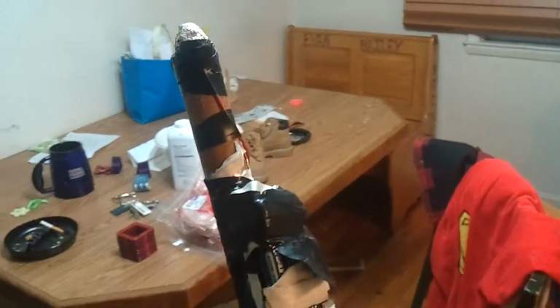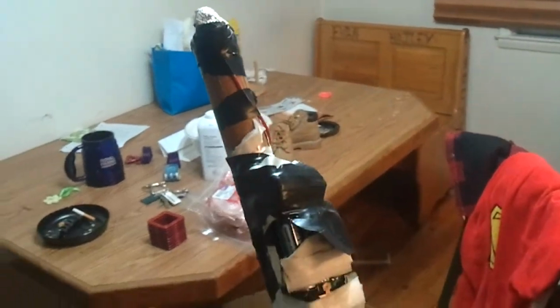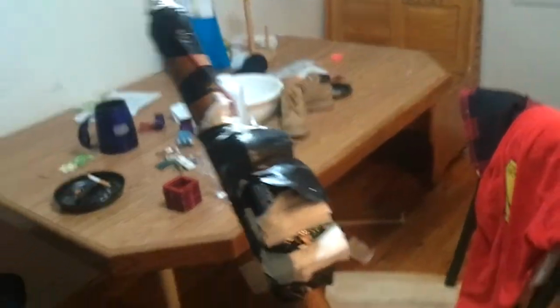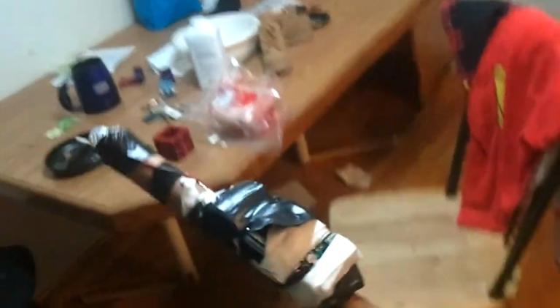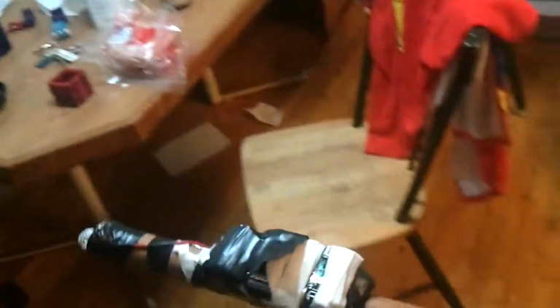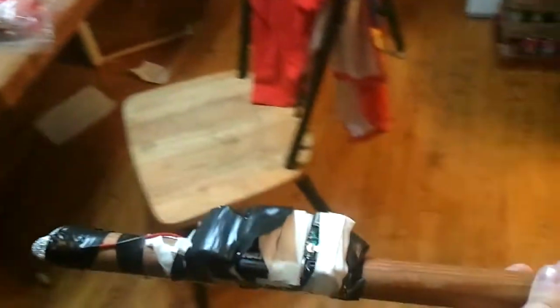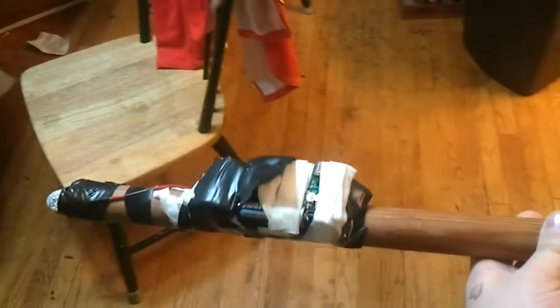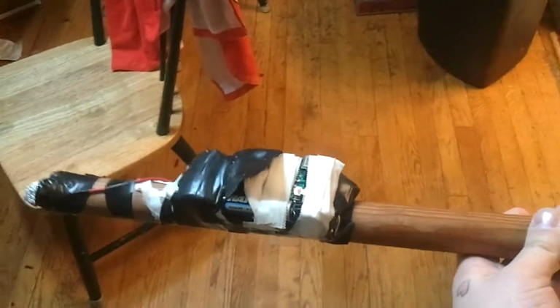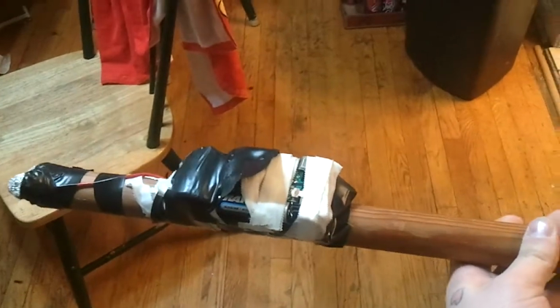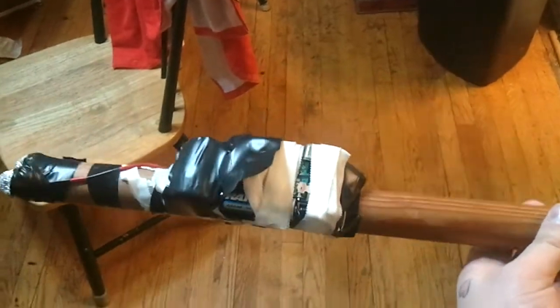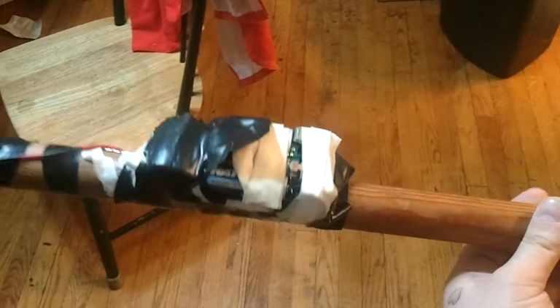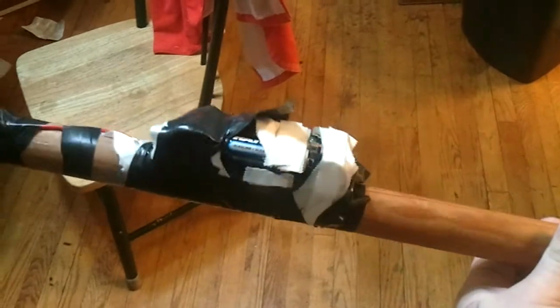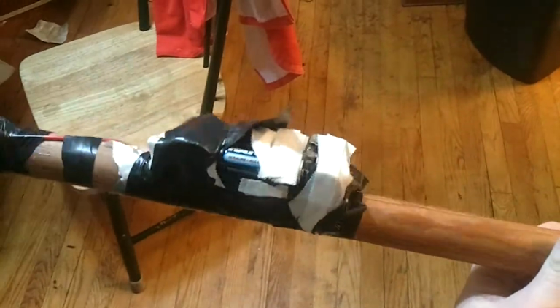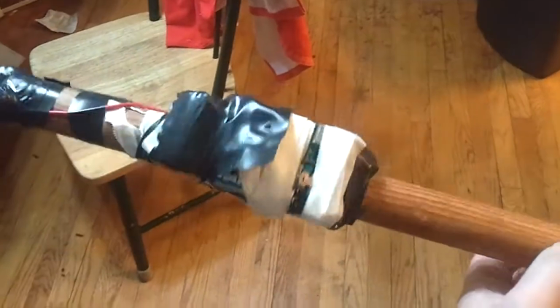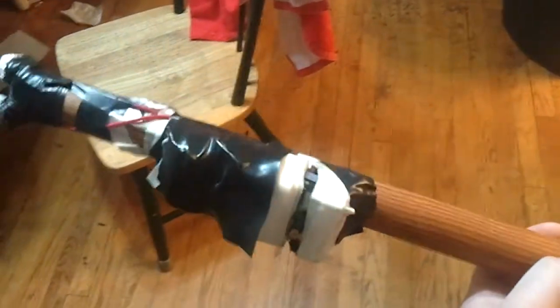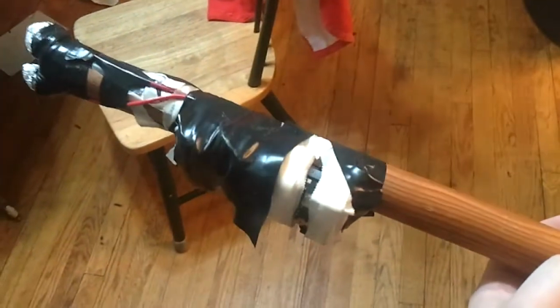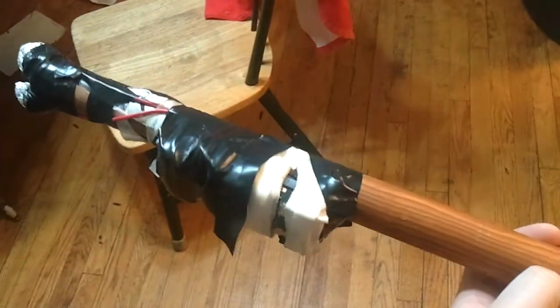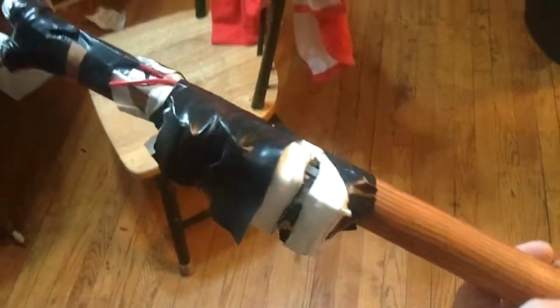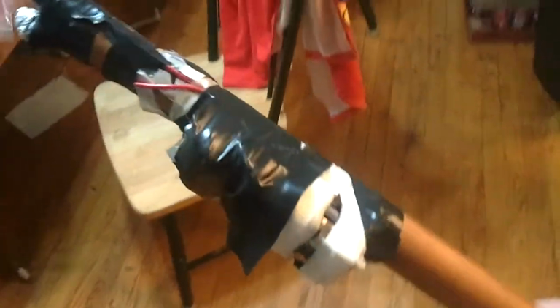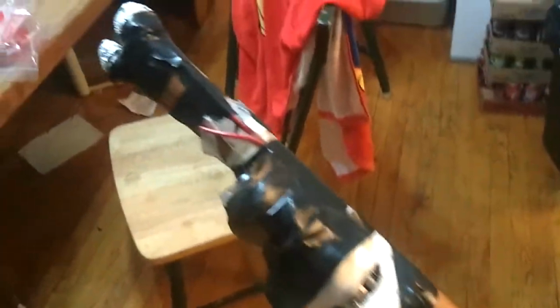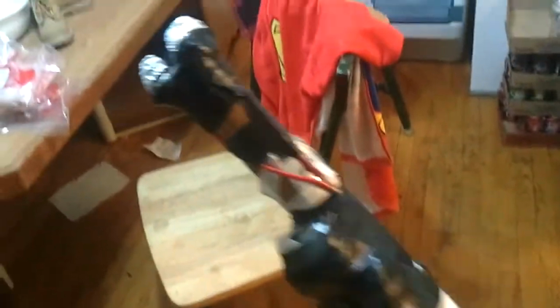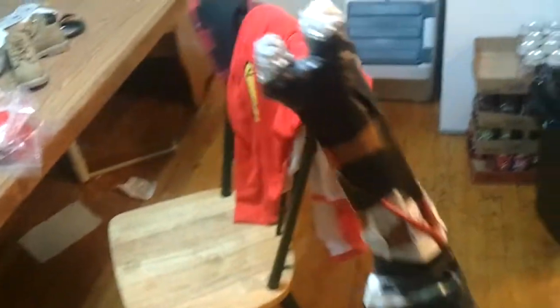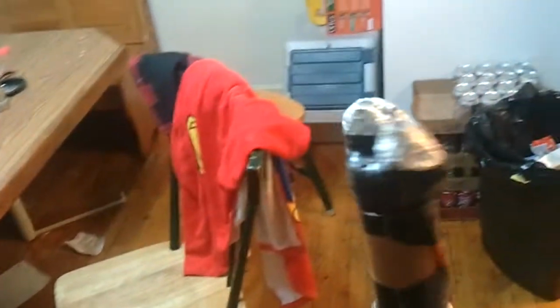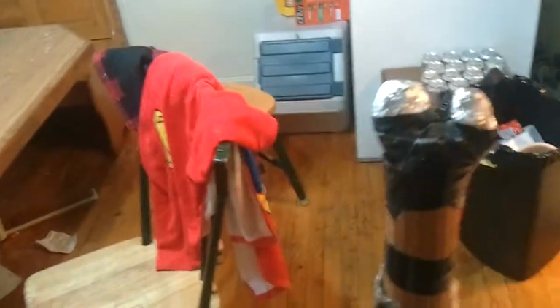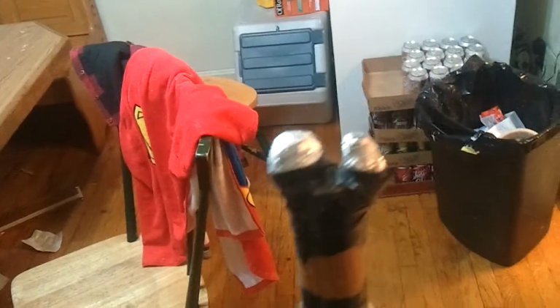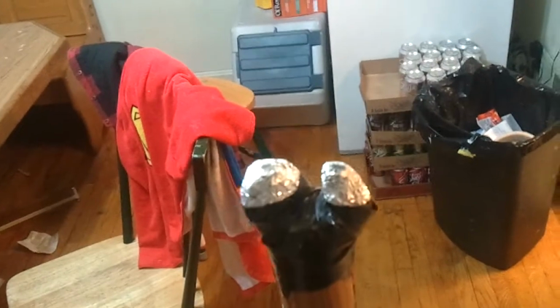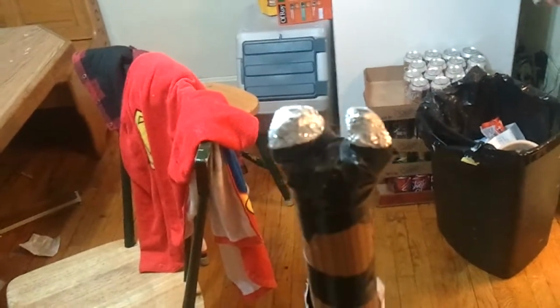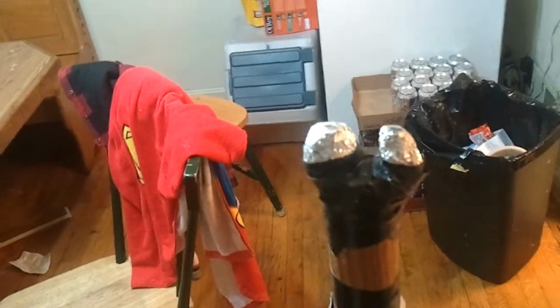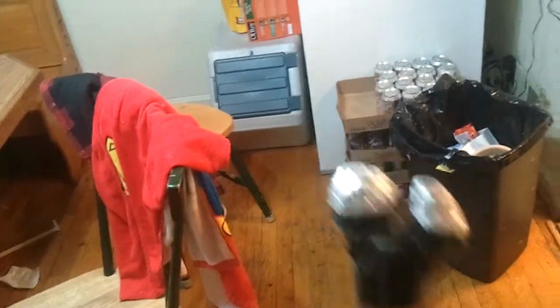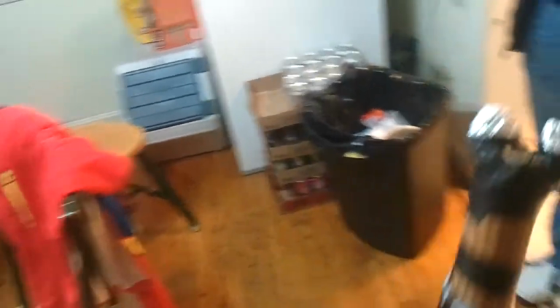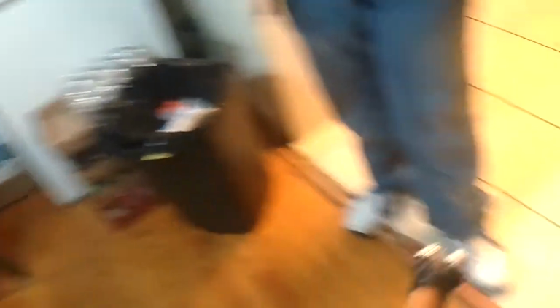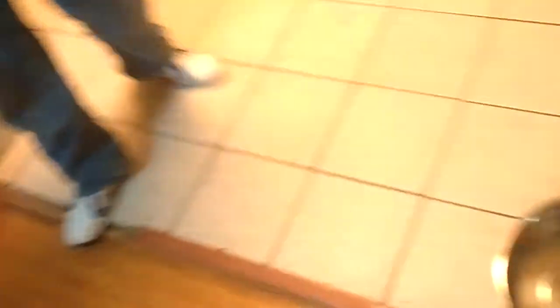What we have here is a homemade stun gun made out of a disposable camera. Take it apart, run some wires, do some stuff. And that, my friends, is a stun gun.